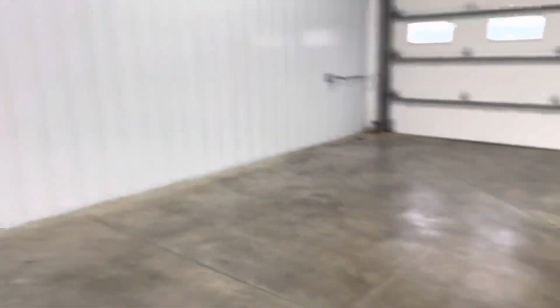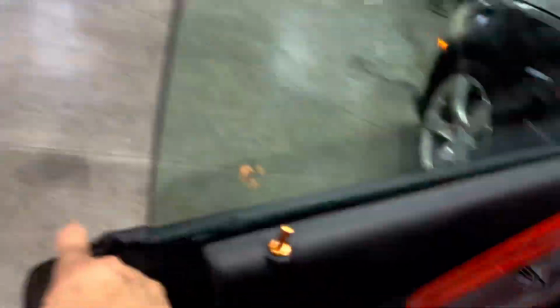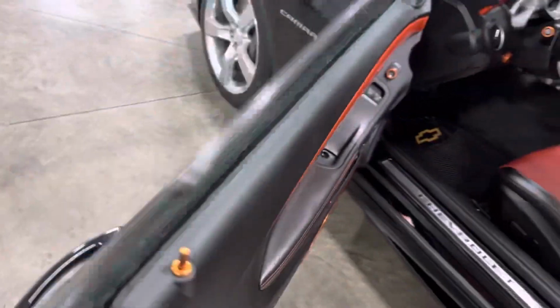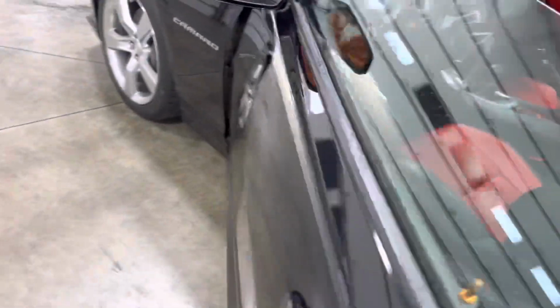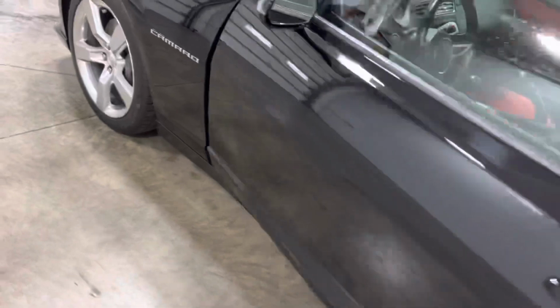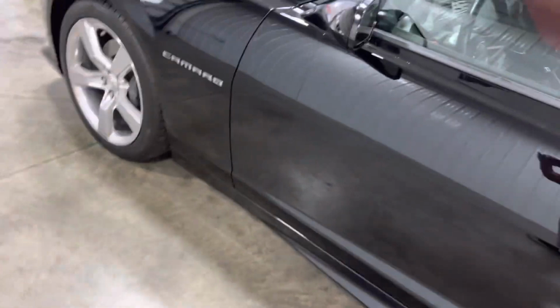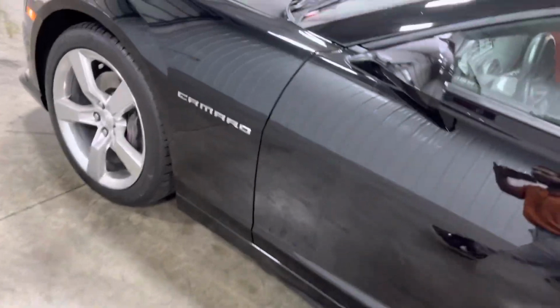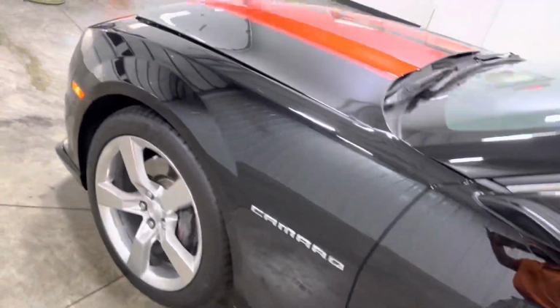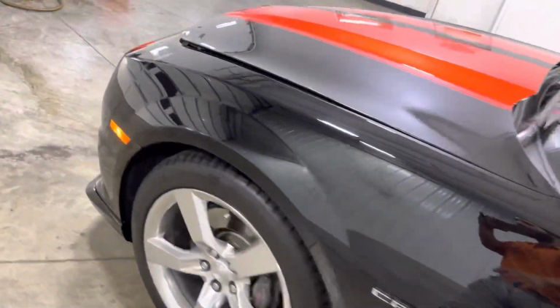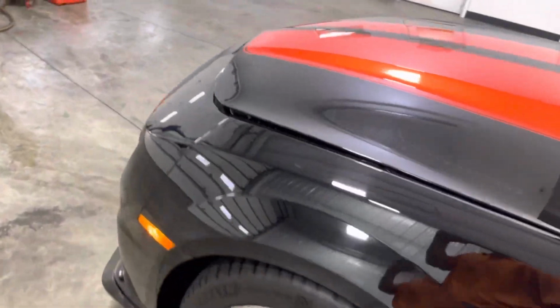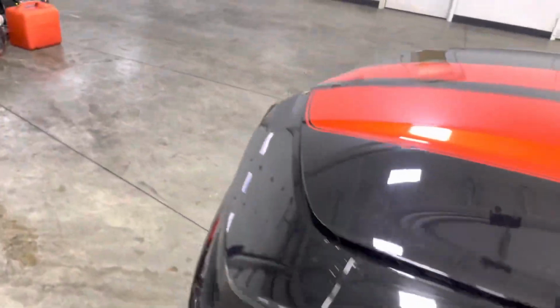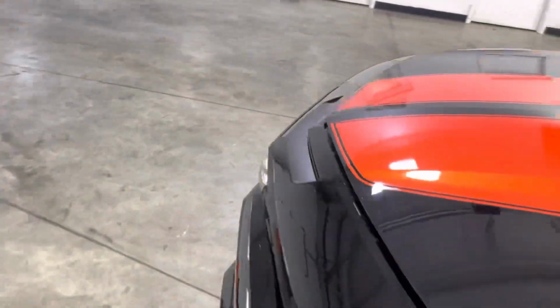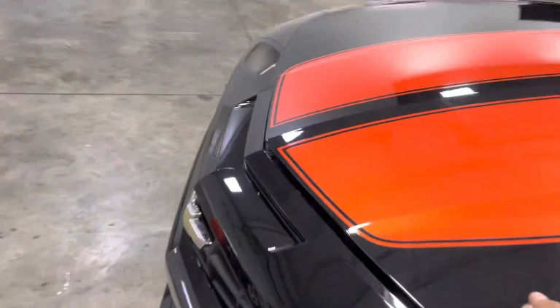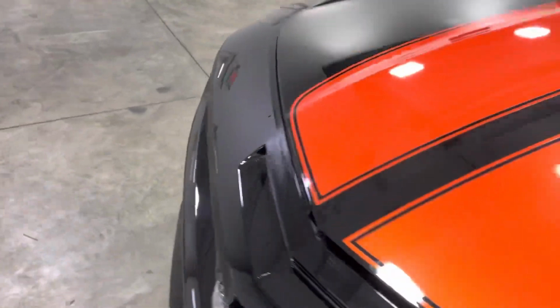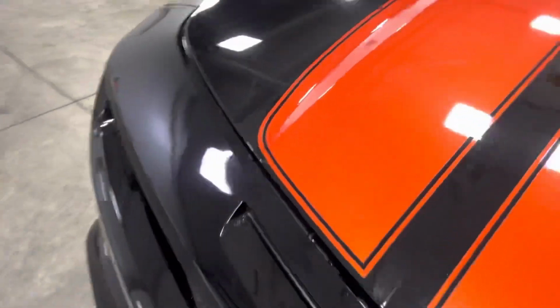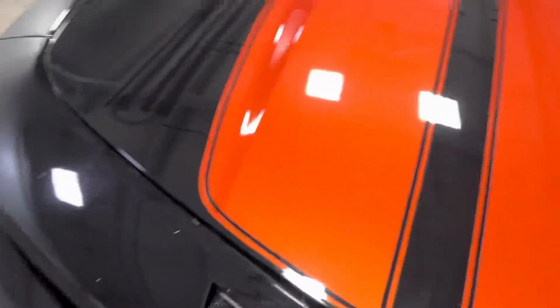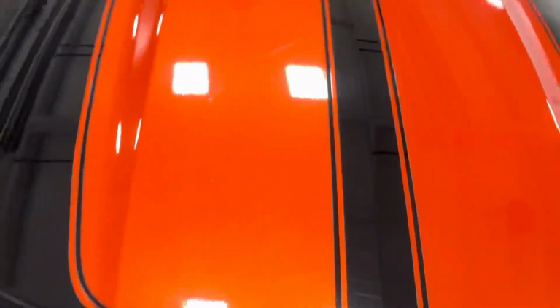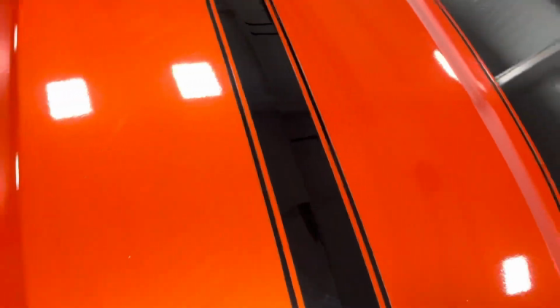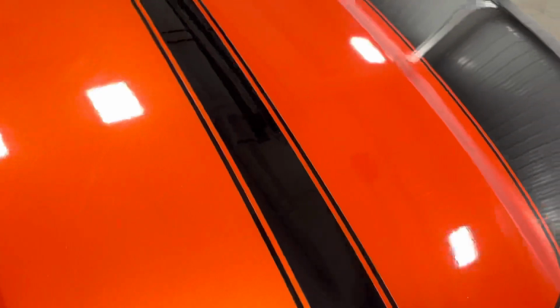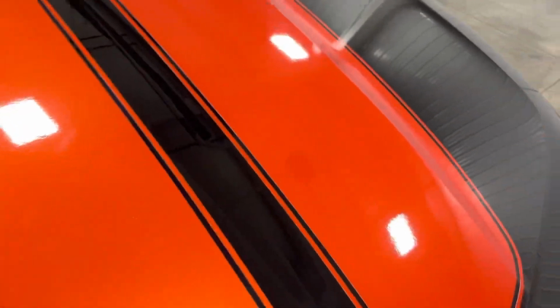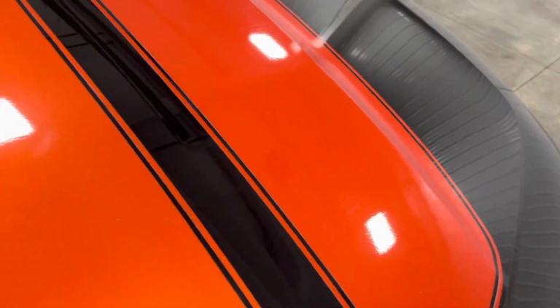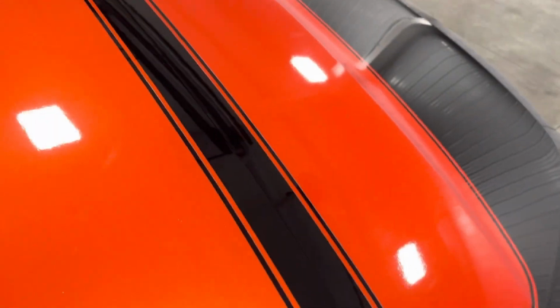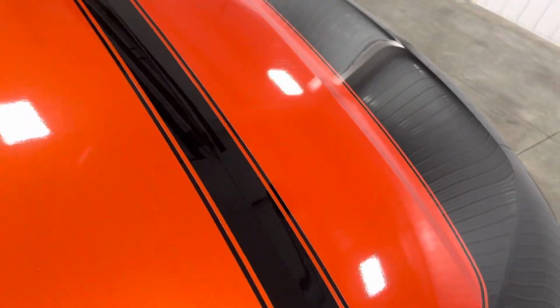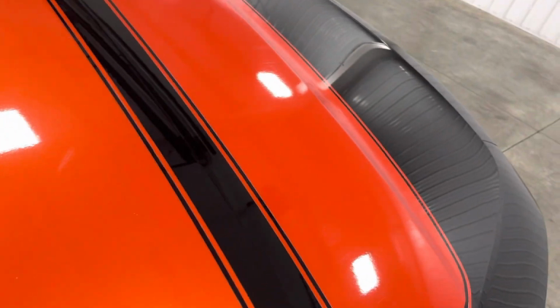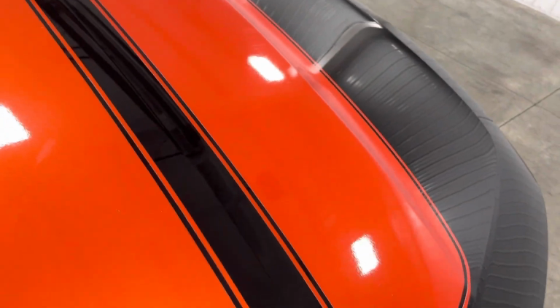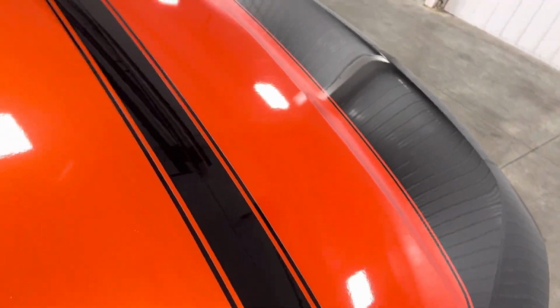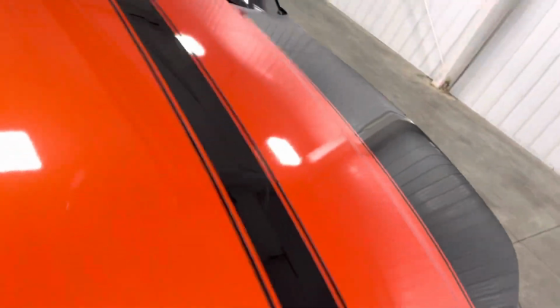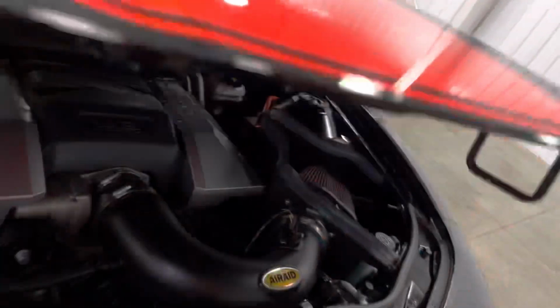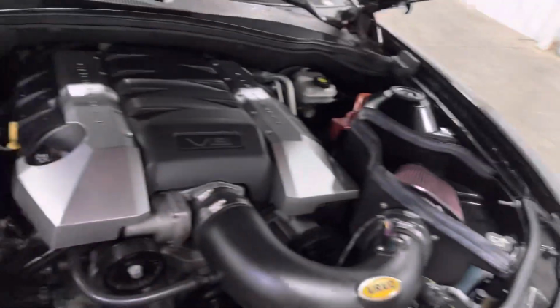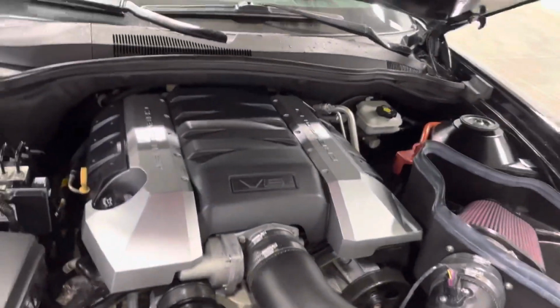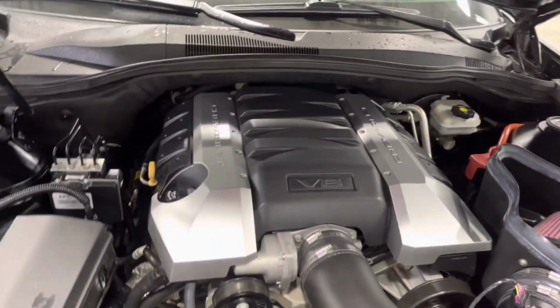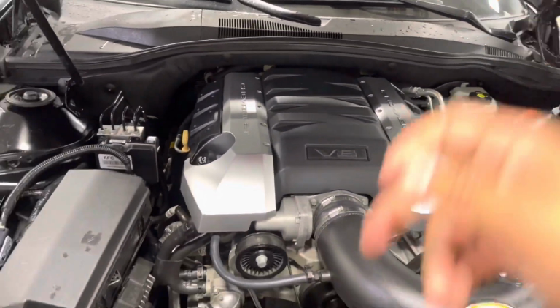You got your trunk button on the side right there, and you got some nice SS badges on the inside. It's a pretty-looking car, so well taken care of and well maintained, as you guys can see.